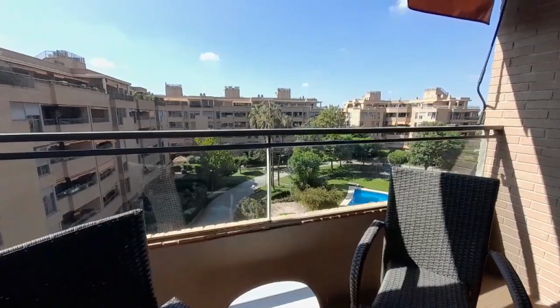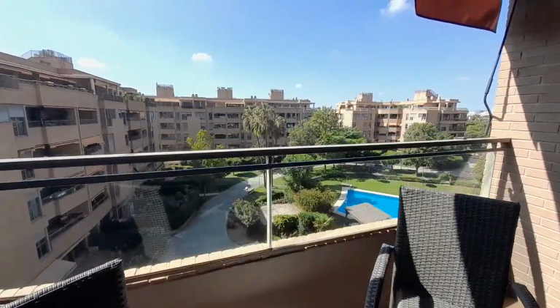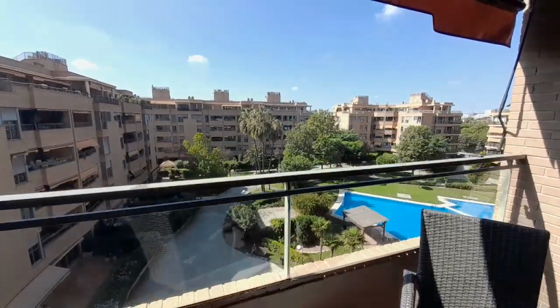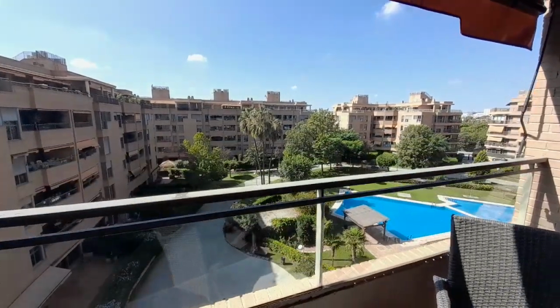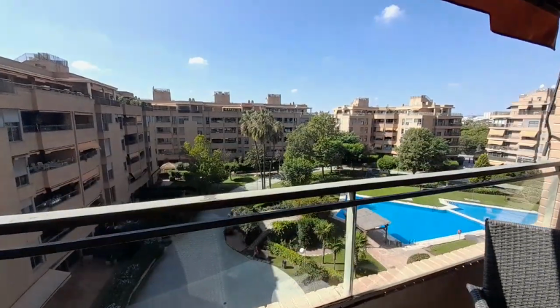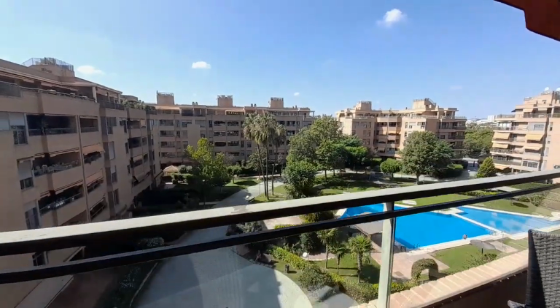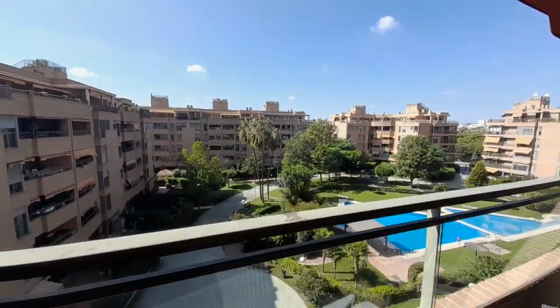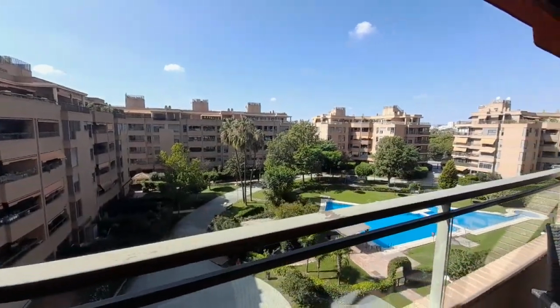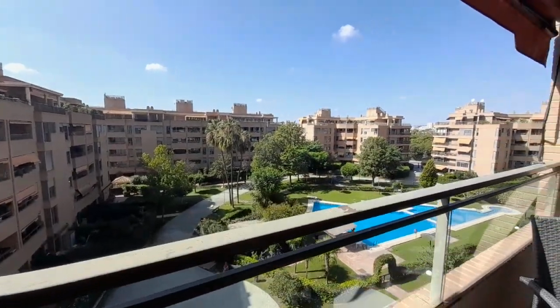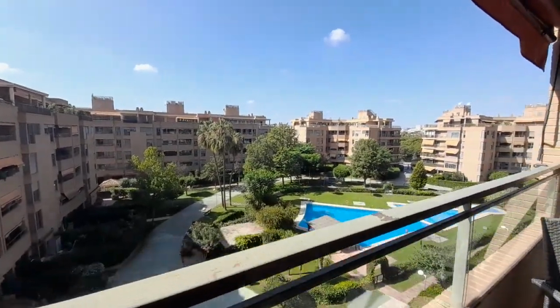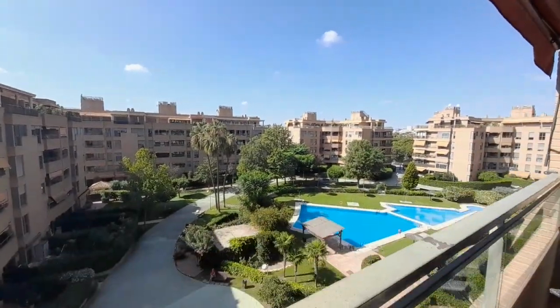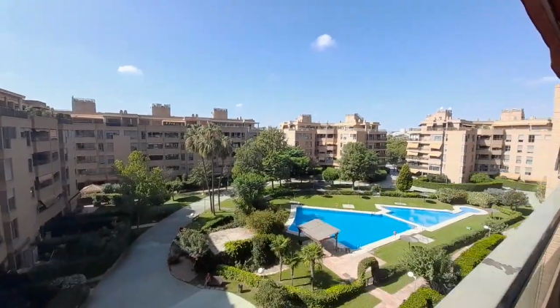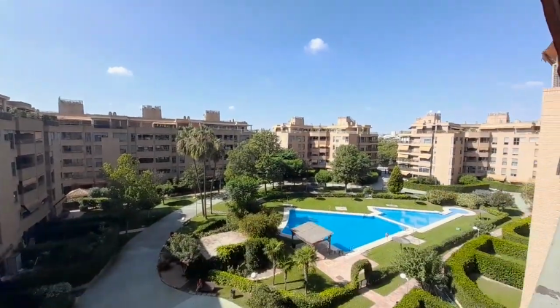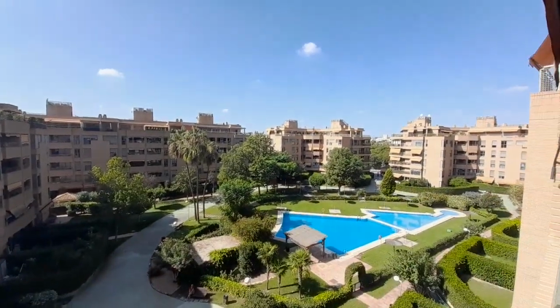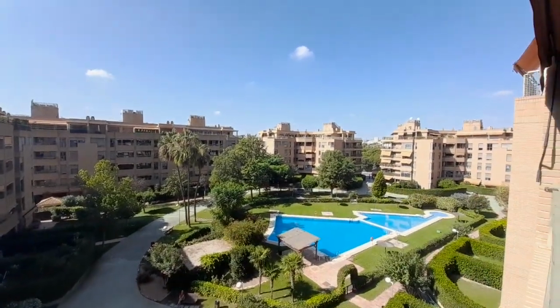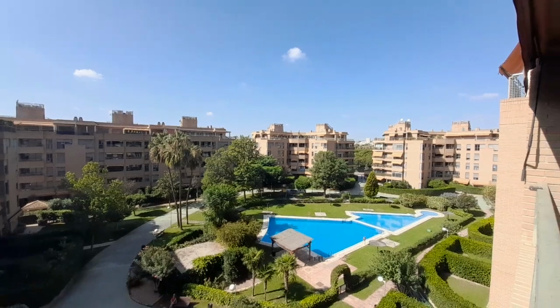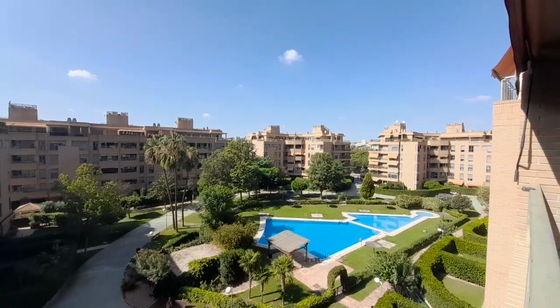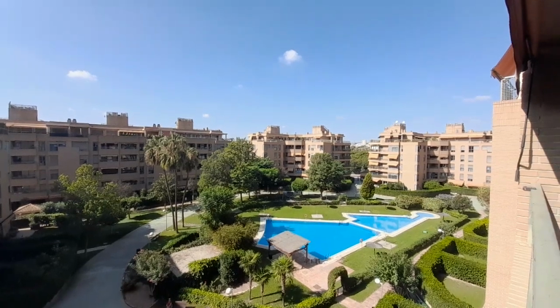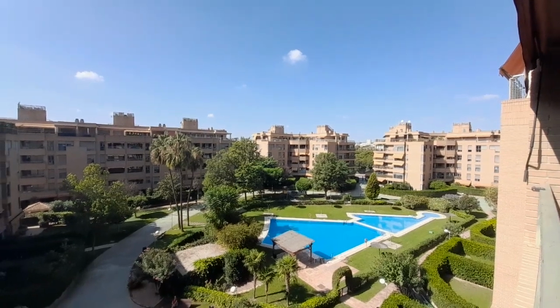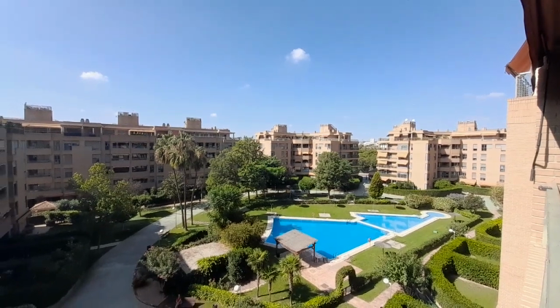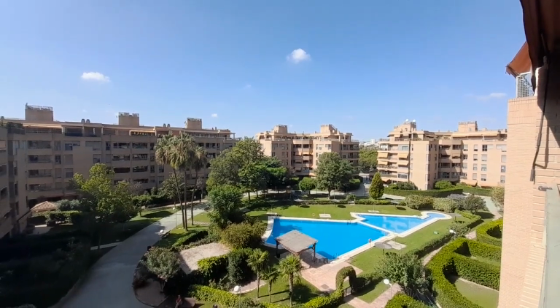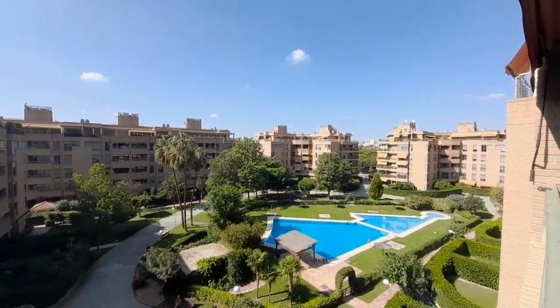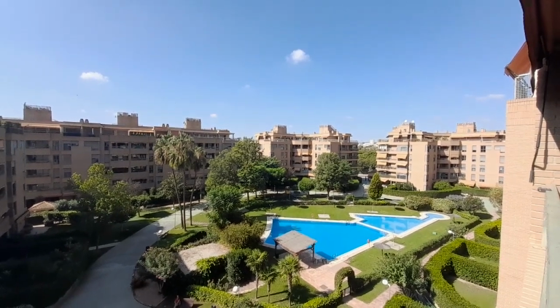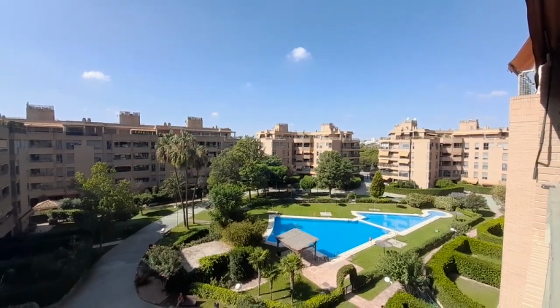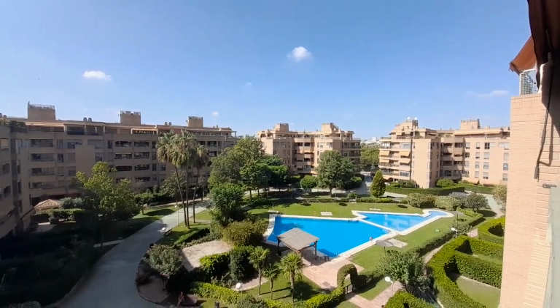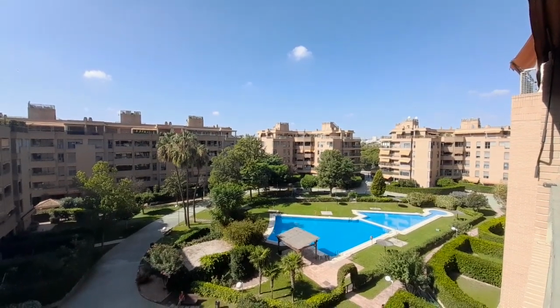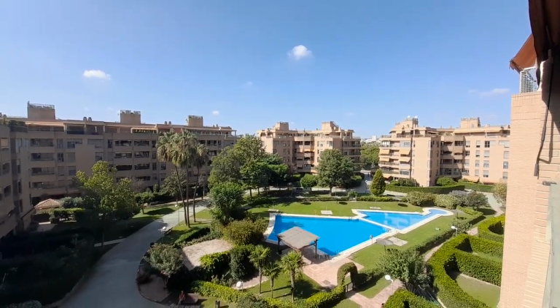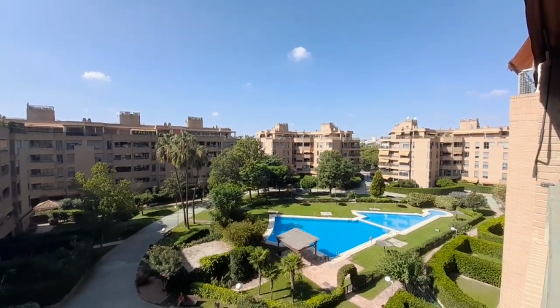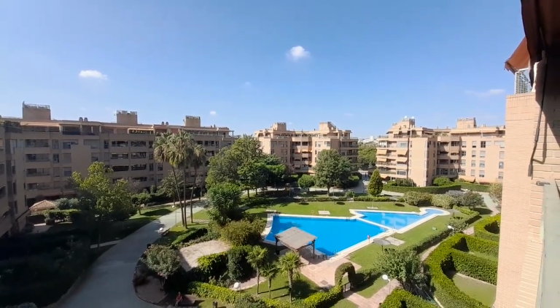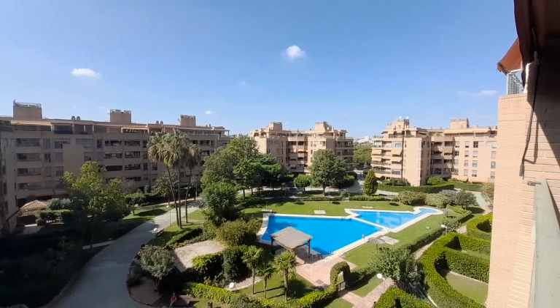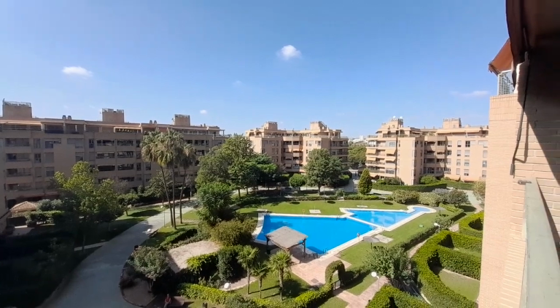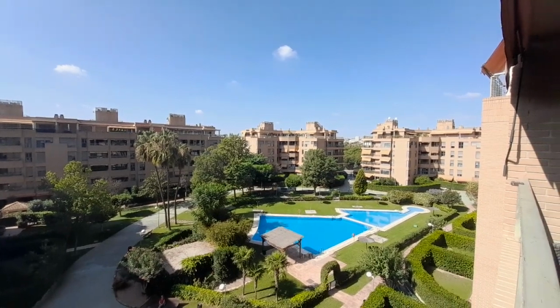And this apartment is inside of the urbanization, with a swimming pool, and the gardens.